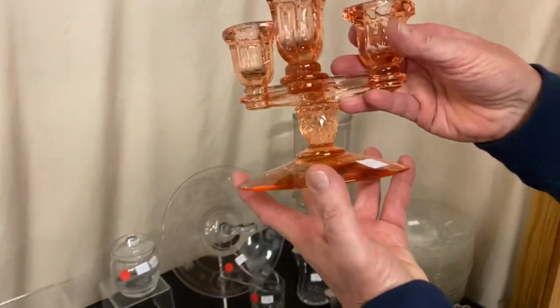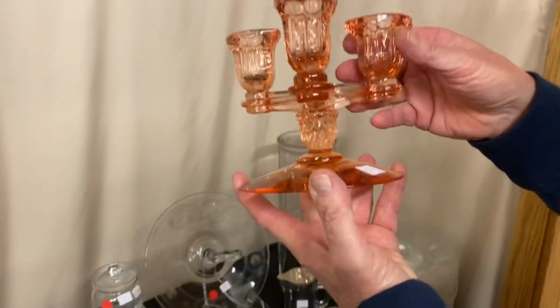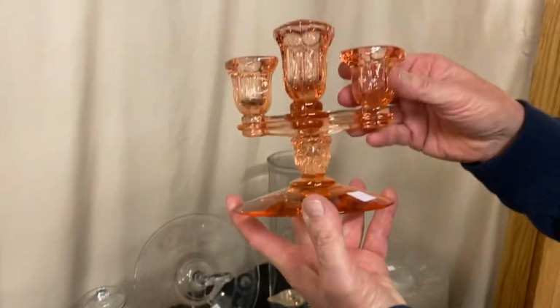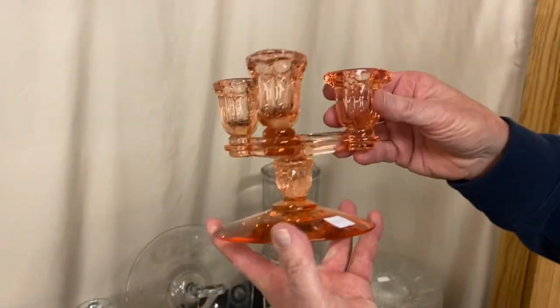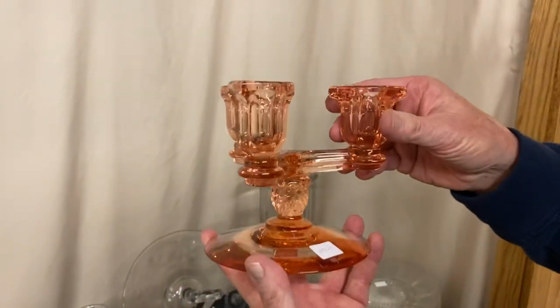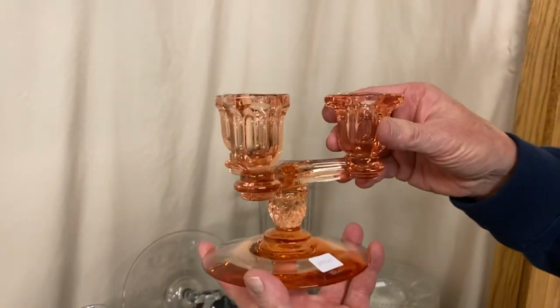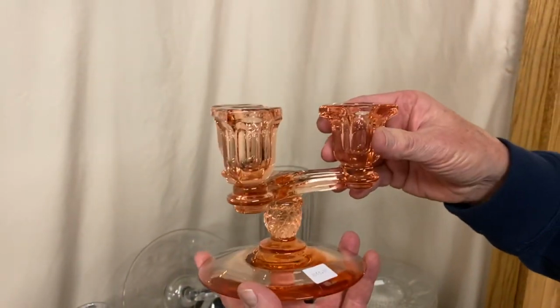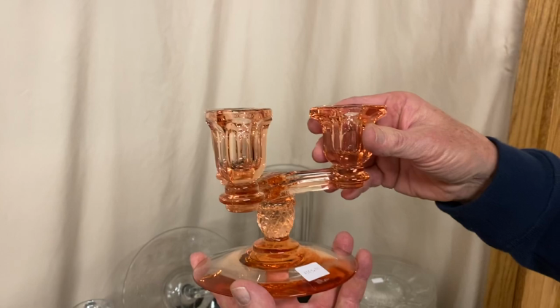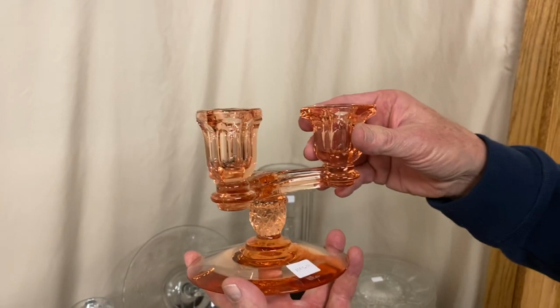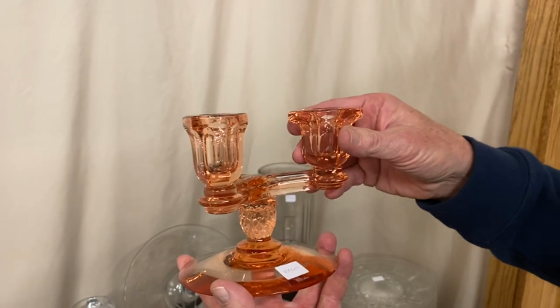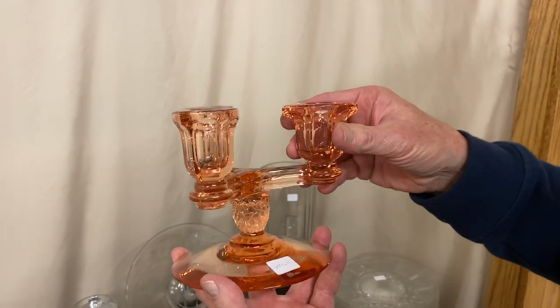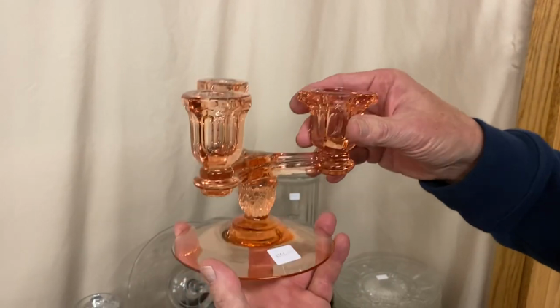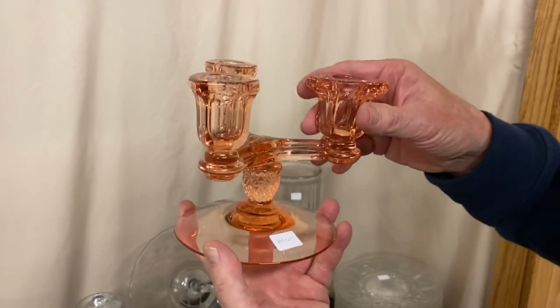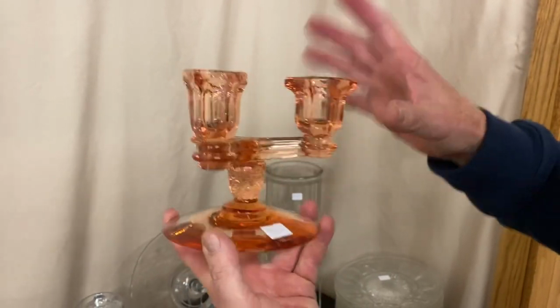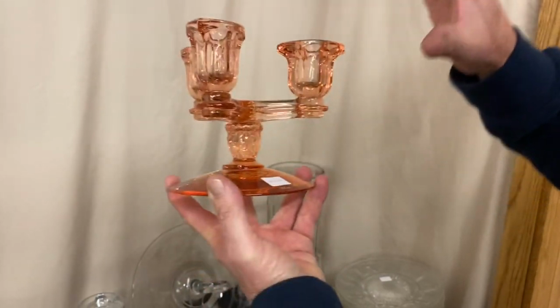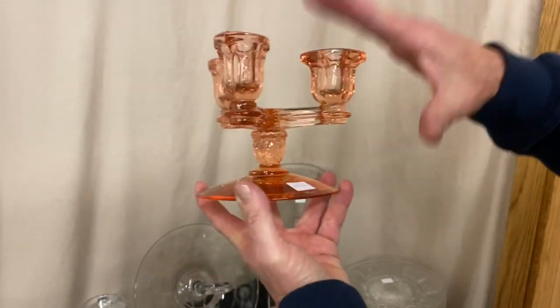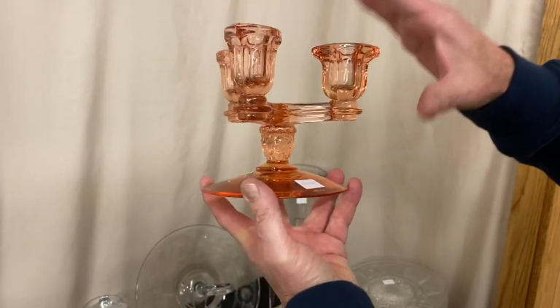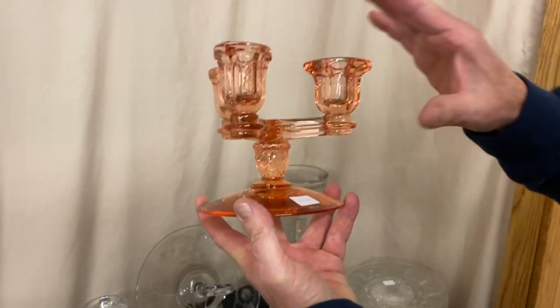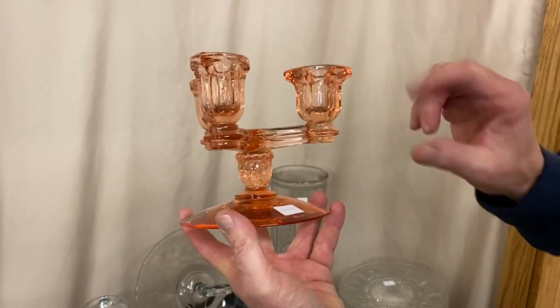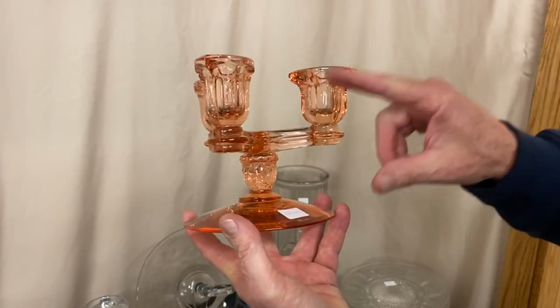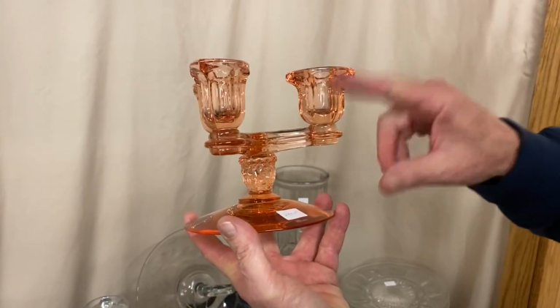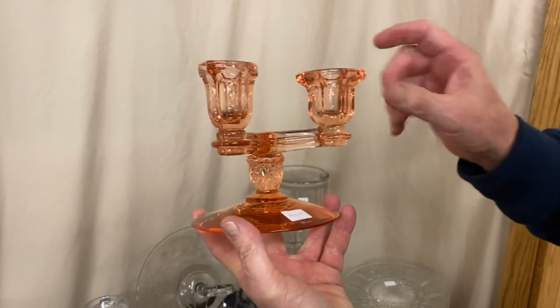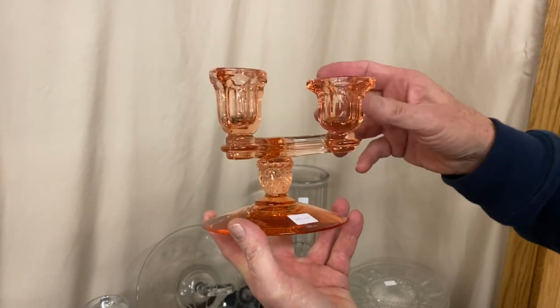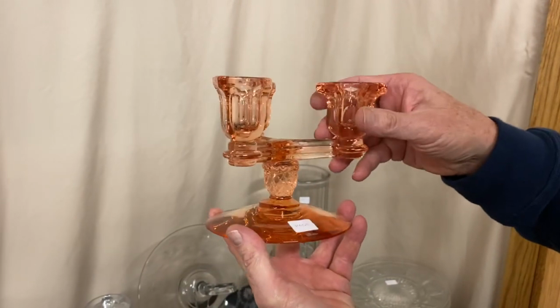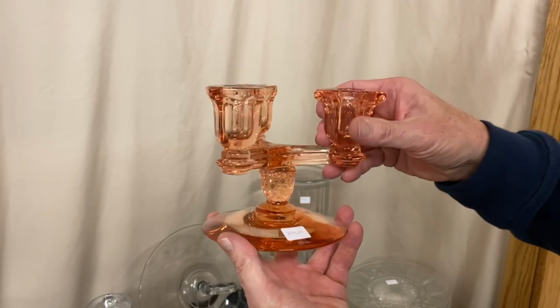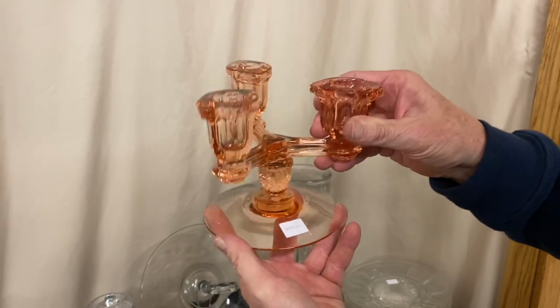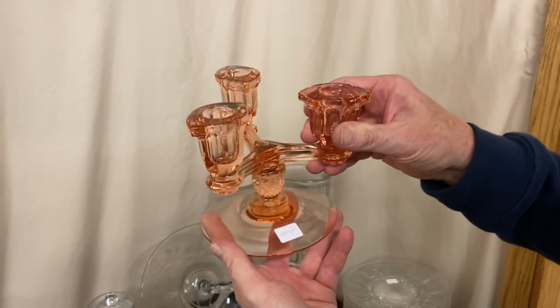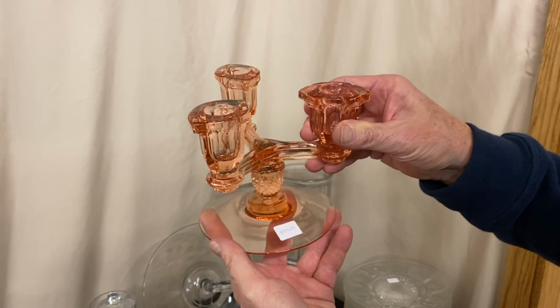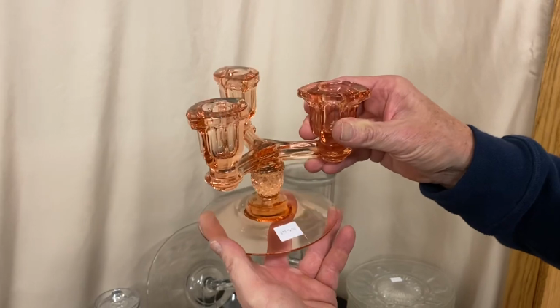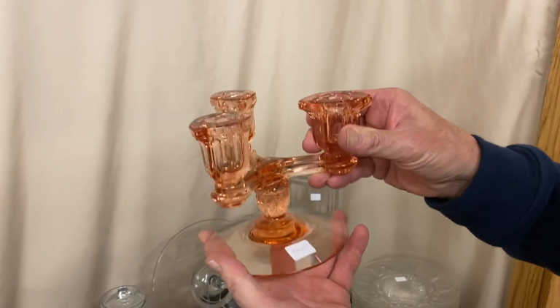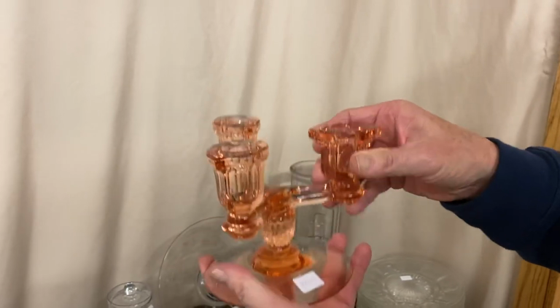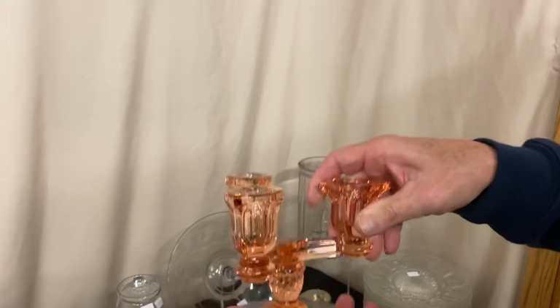Tricorn Flamingo three-light candle holder. Excellent color in this — nice light pink. They're $165 for the pair.